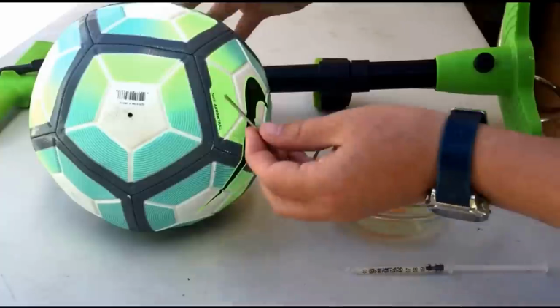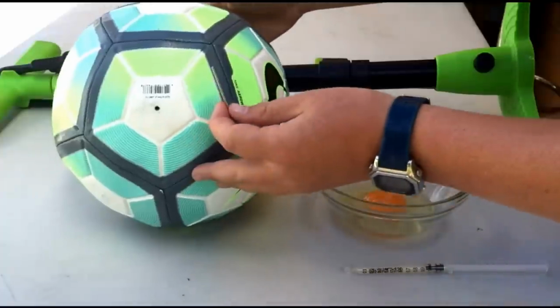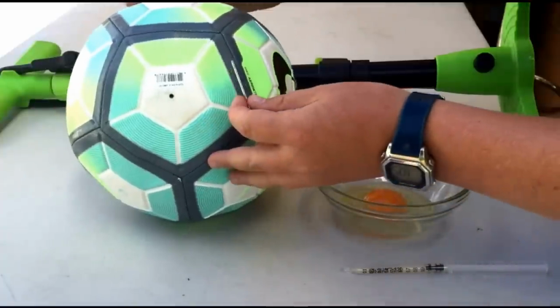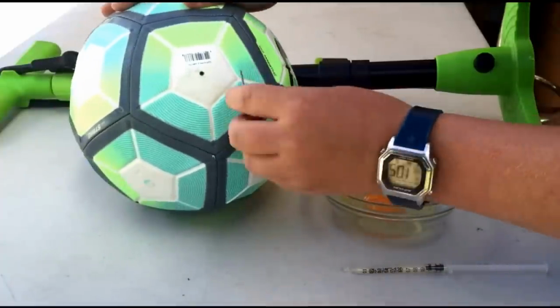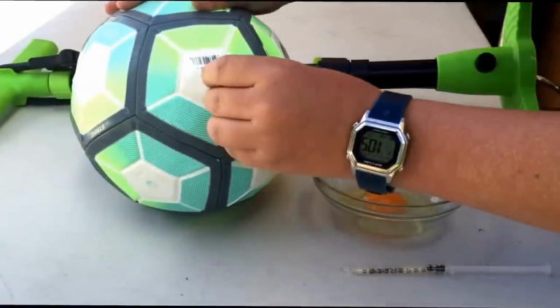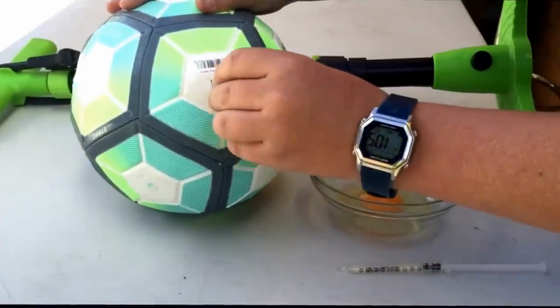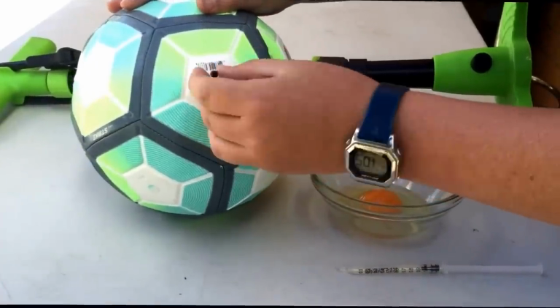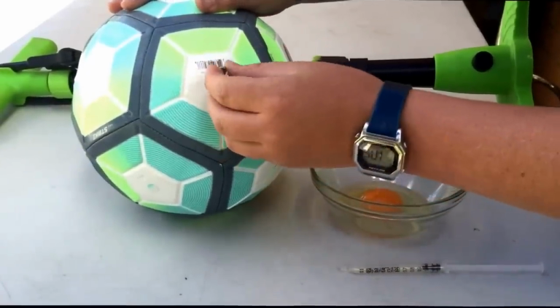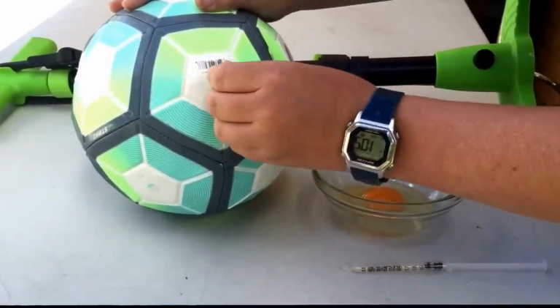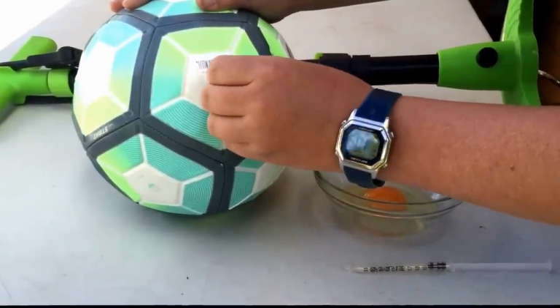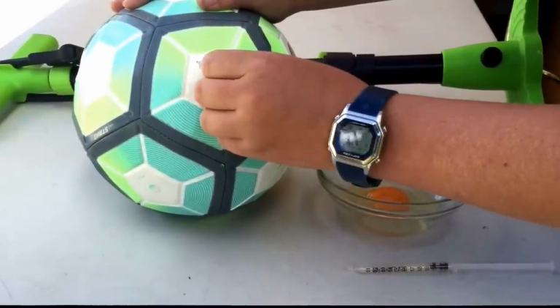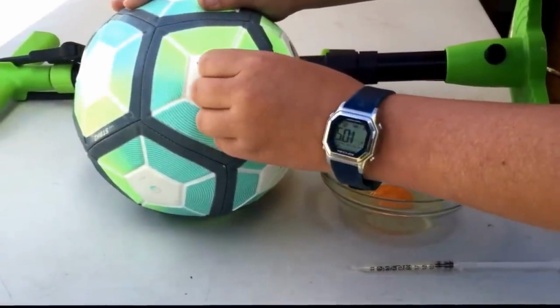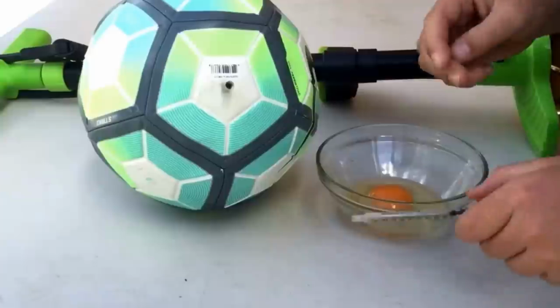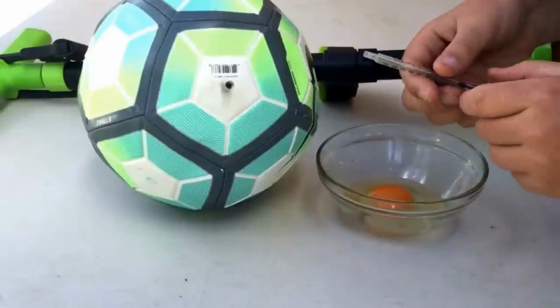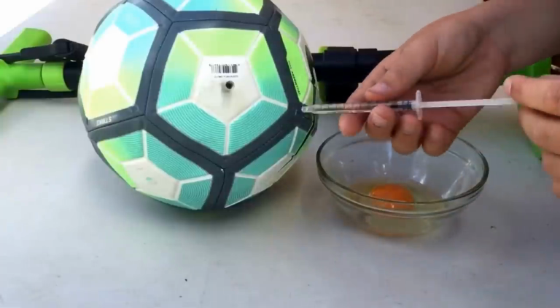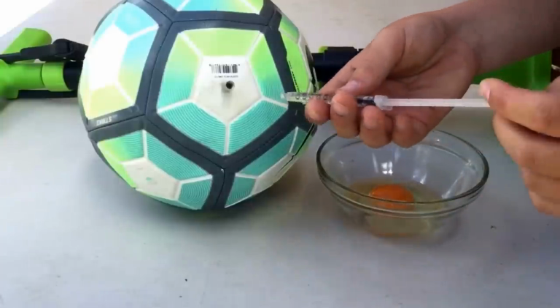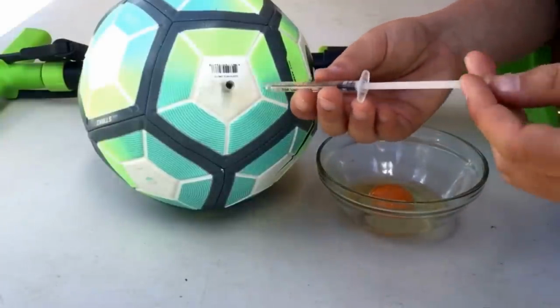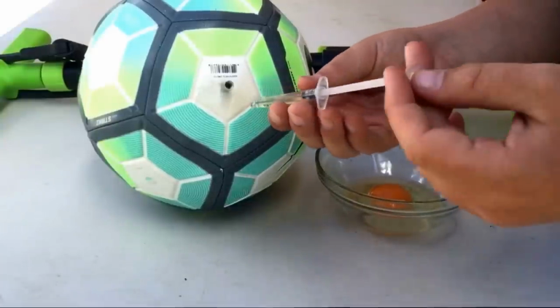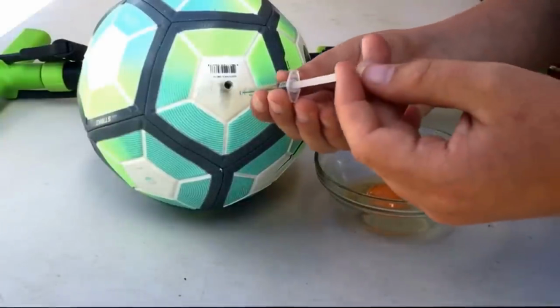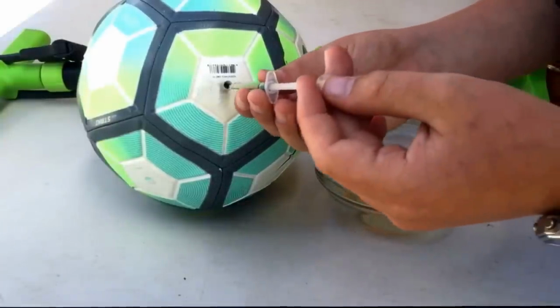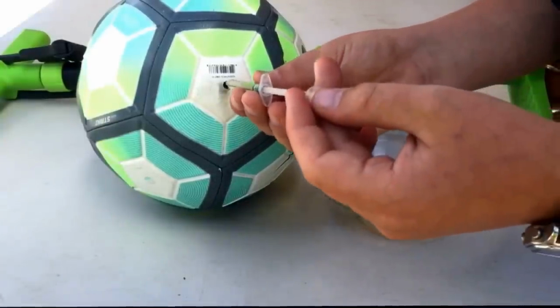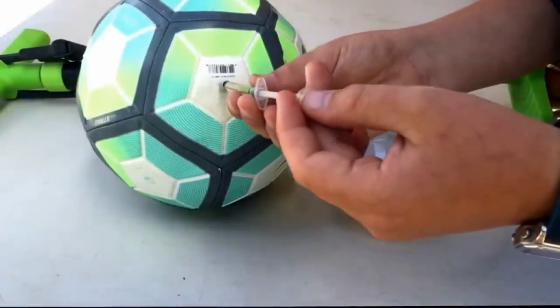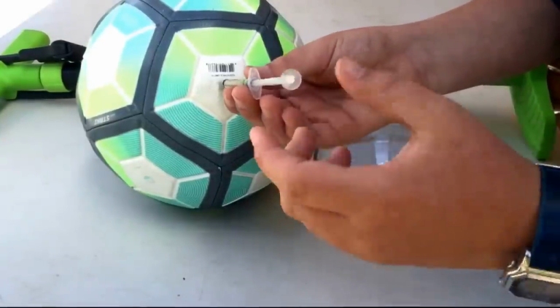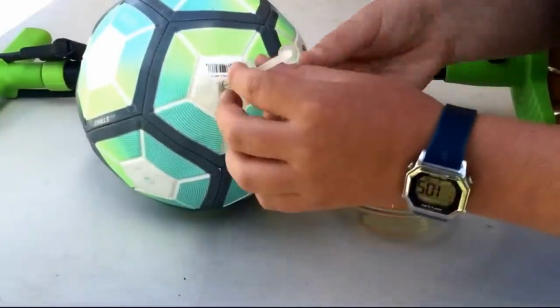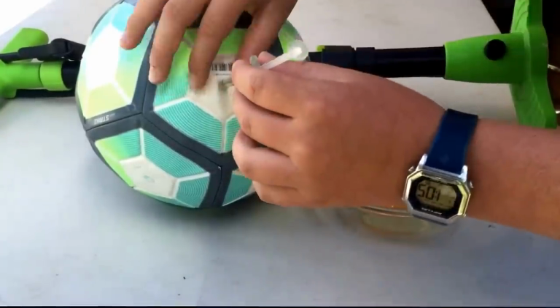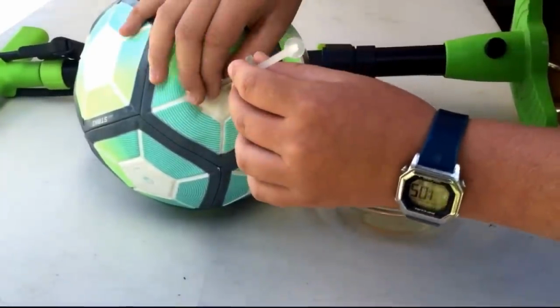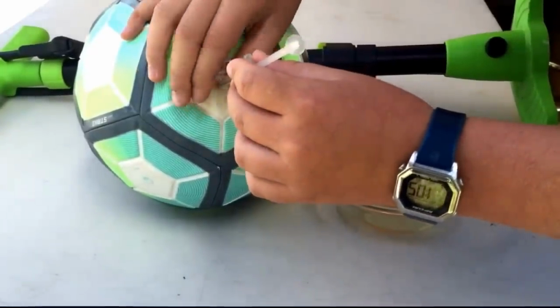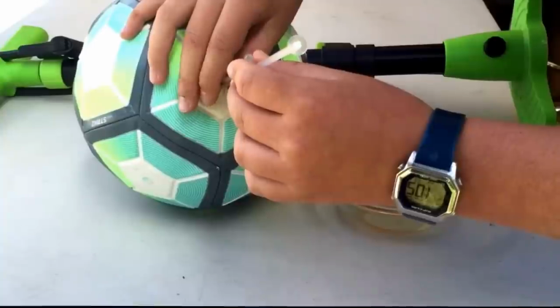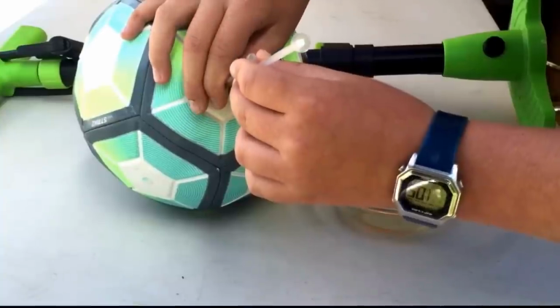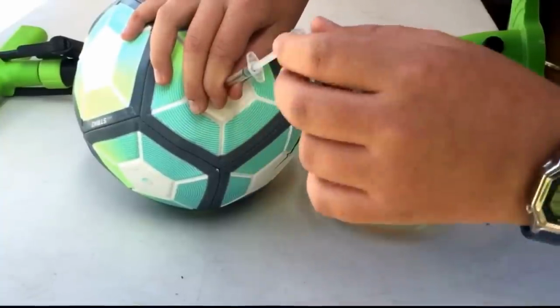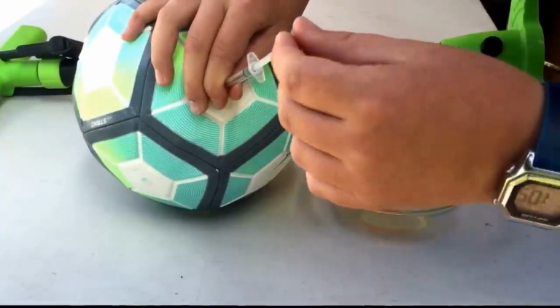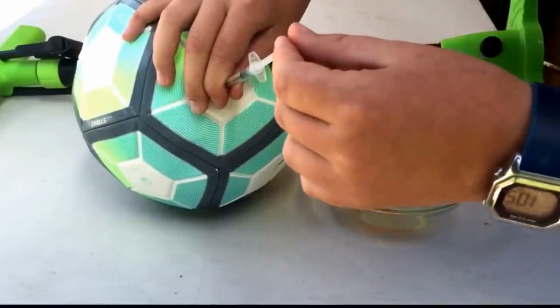Then you'll grab your needle from your bike pump and insert it into the ball's valve. You will then grab your syringe and put the egg white into the ball, making sure to do it slowly and not too fast.